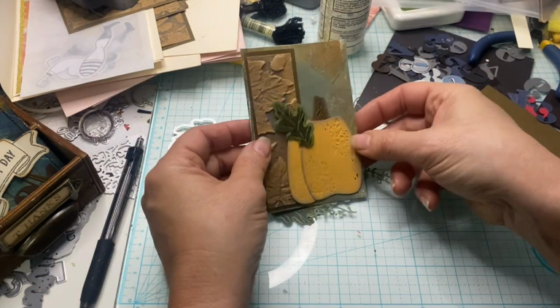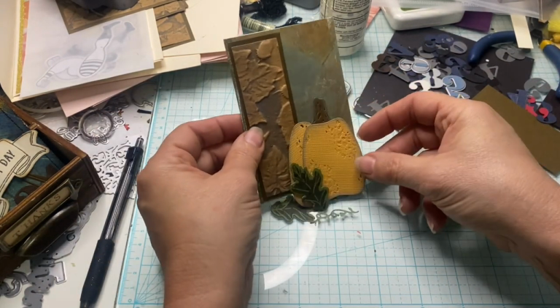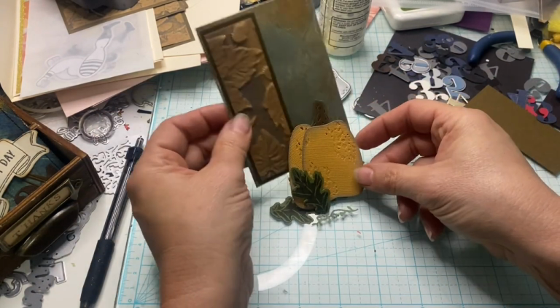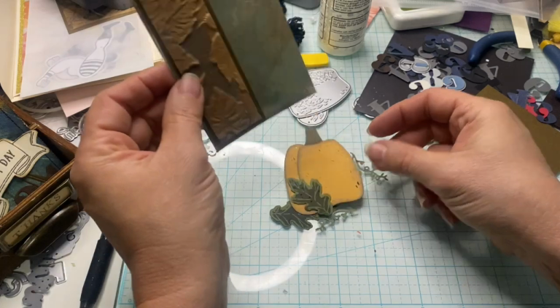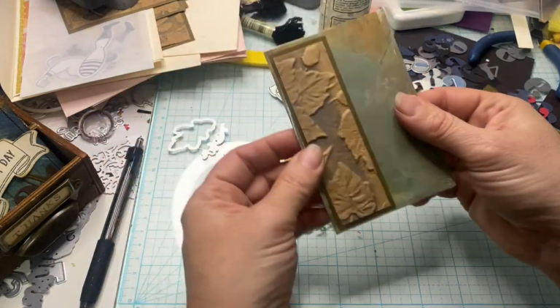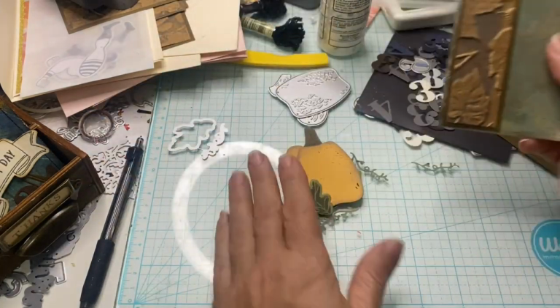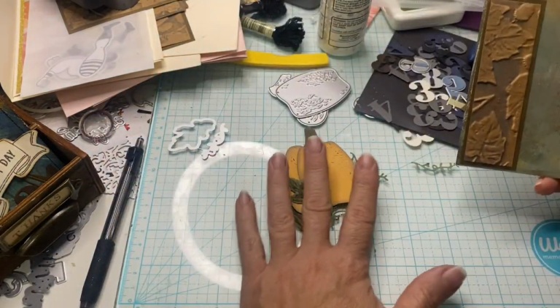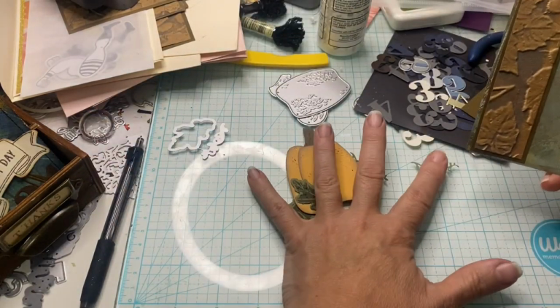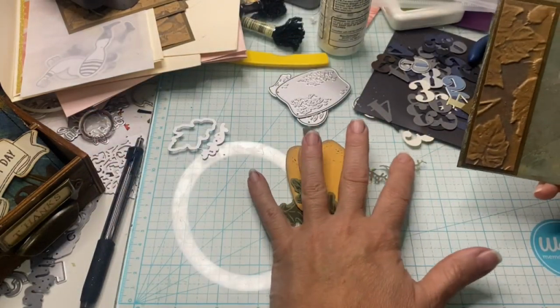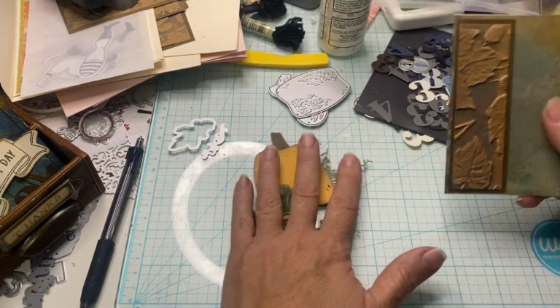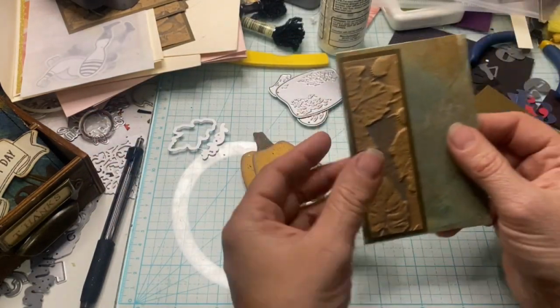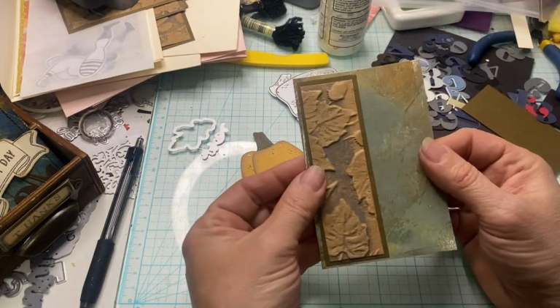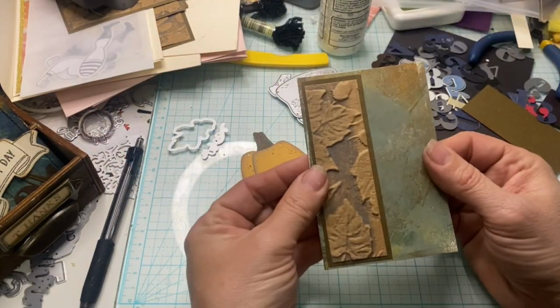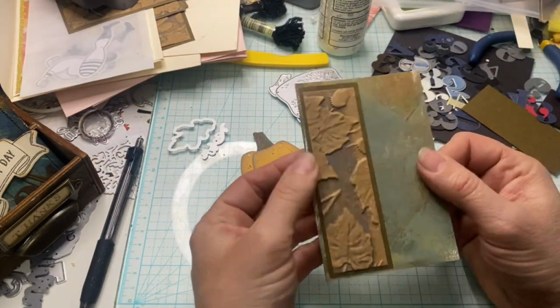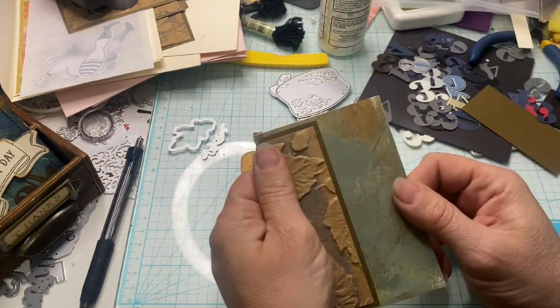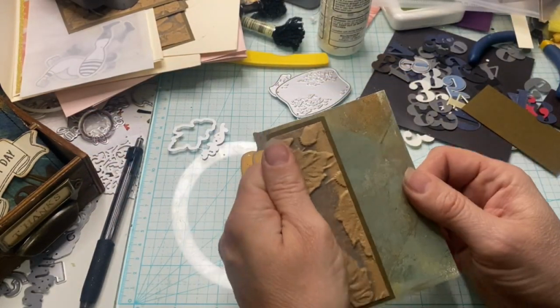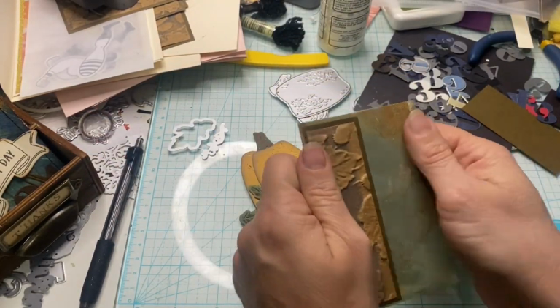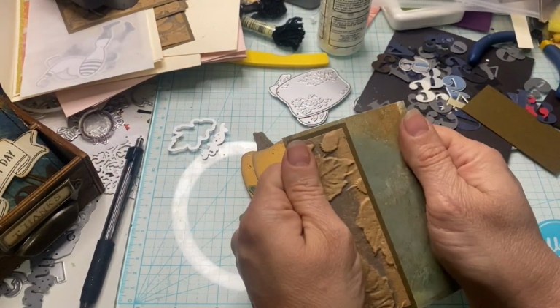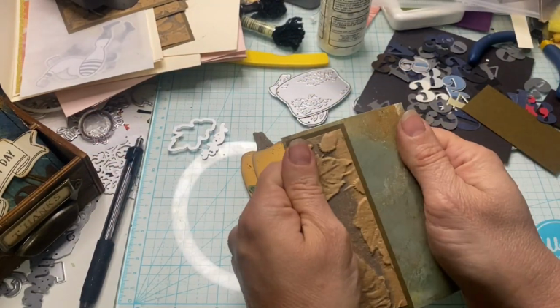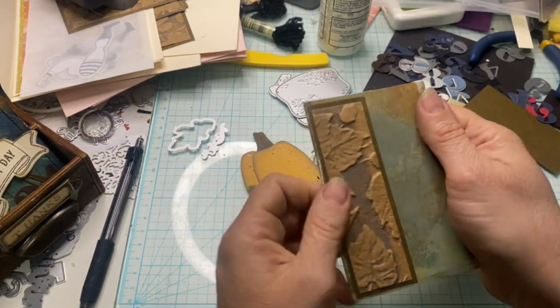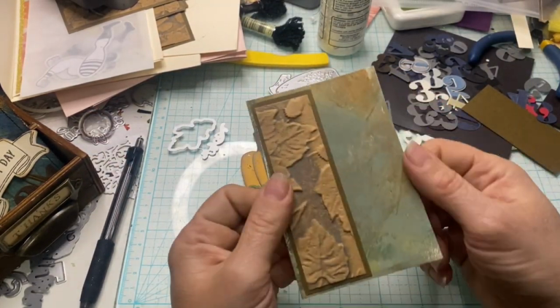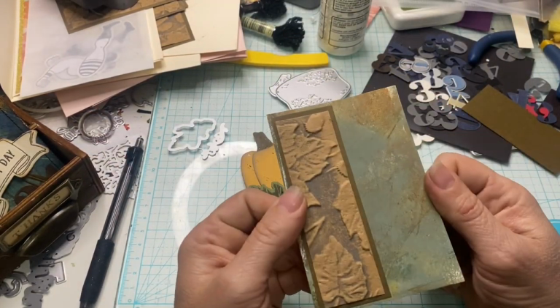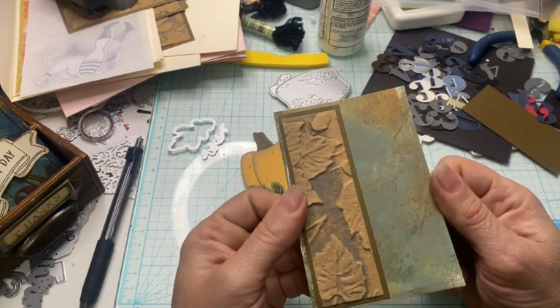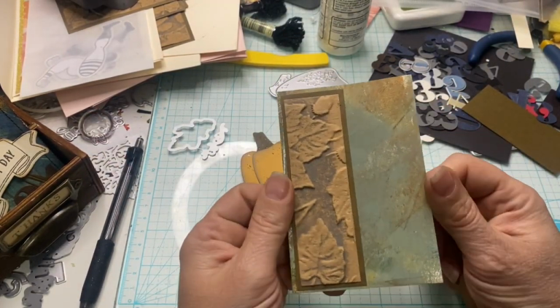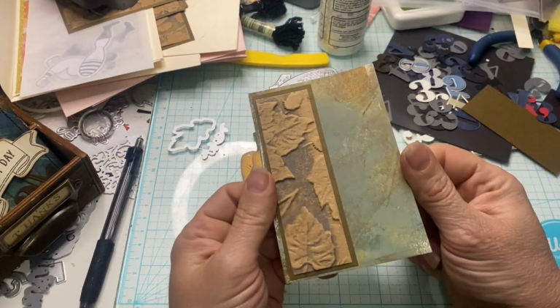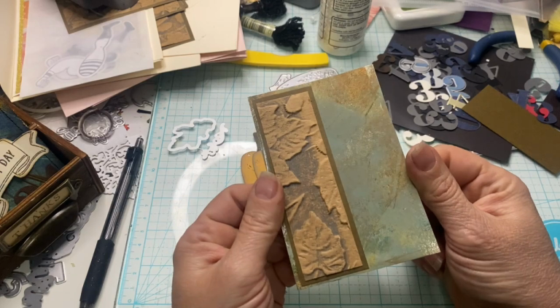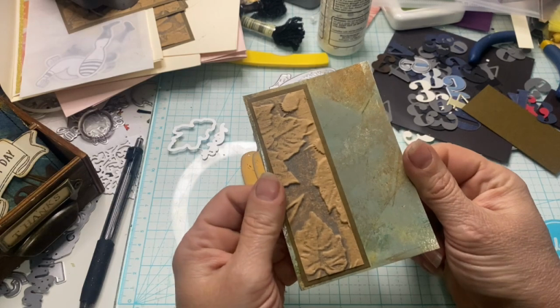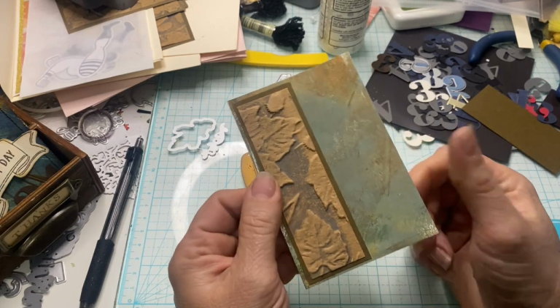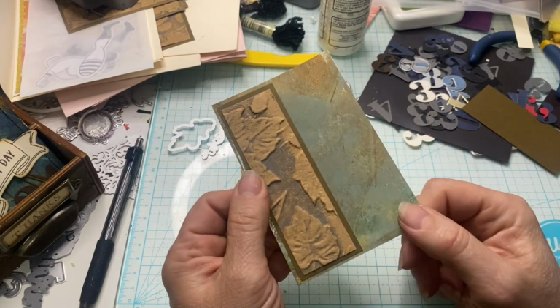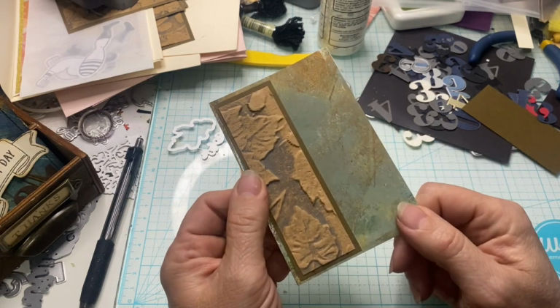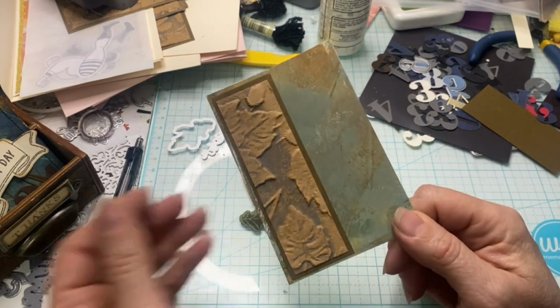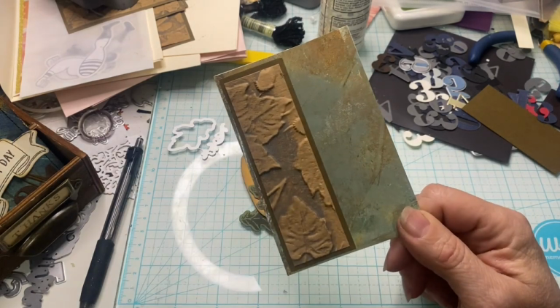I'm going to go ahead and go sew around this off screen. I'll be right back. We'll put it together and make it beautiful.